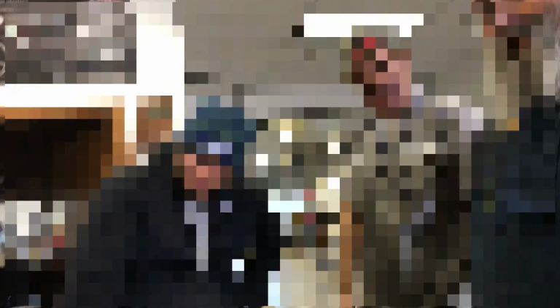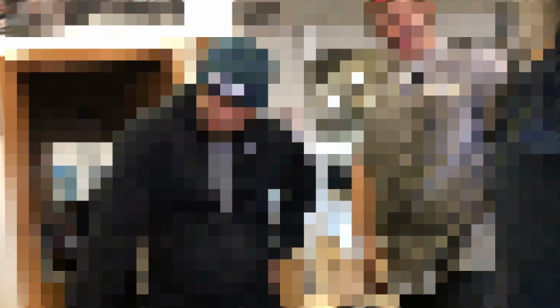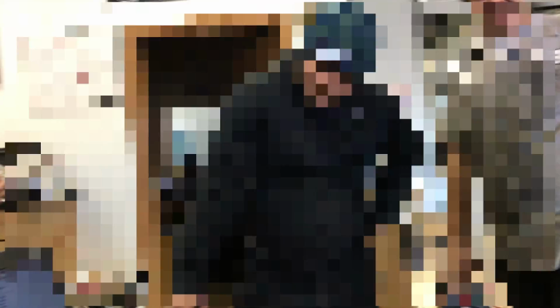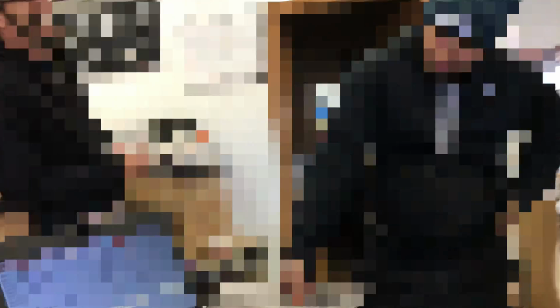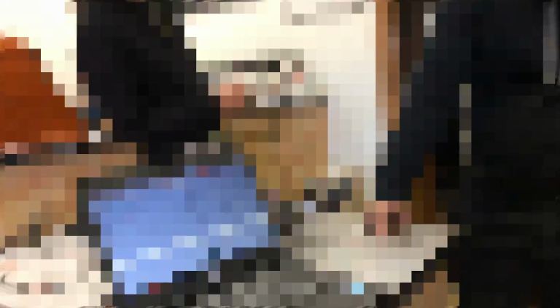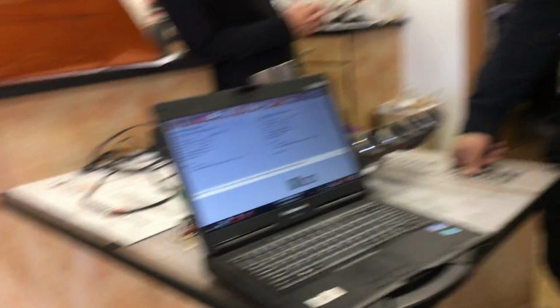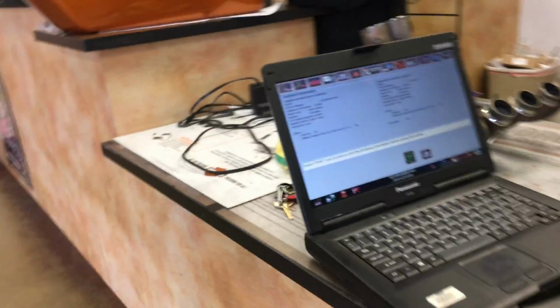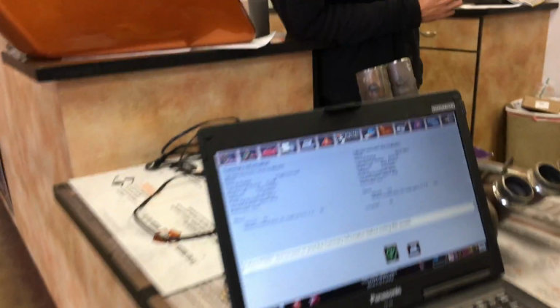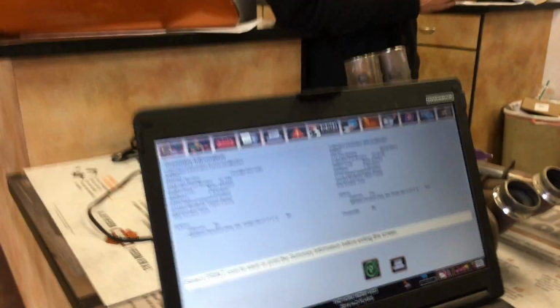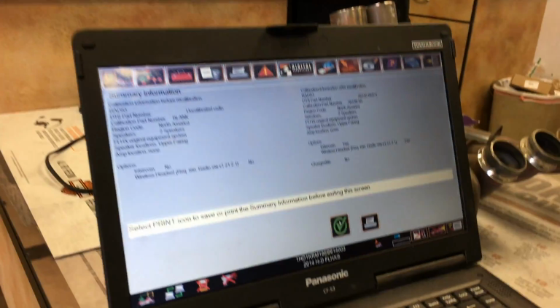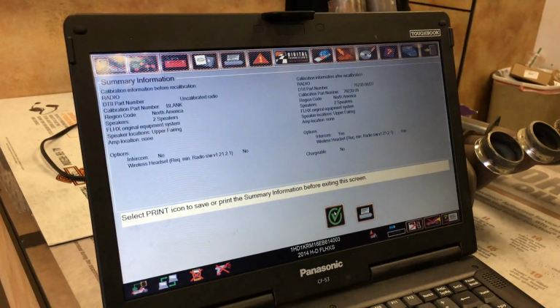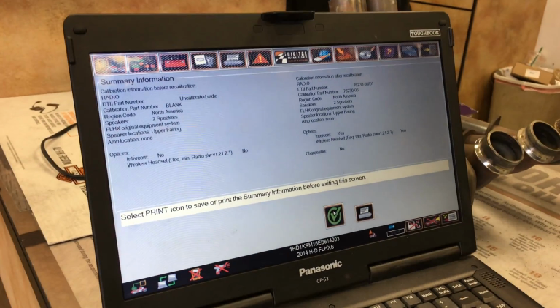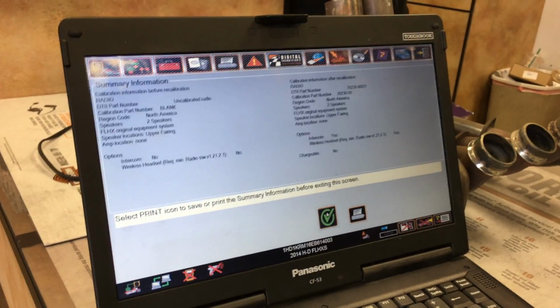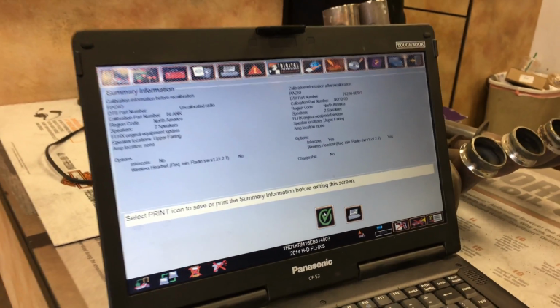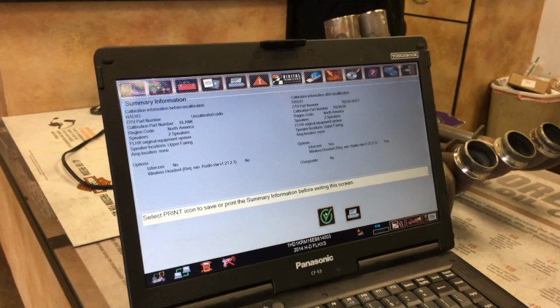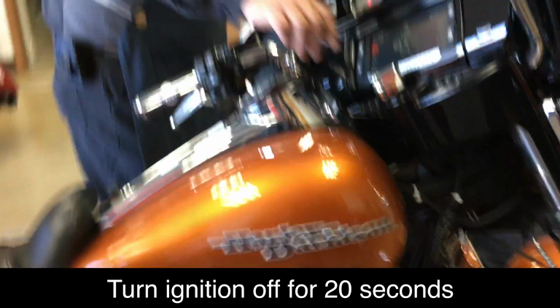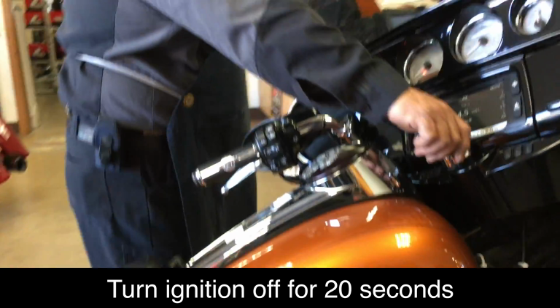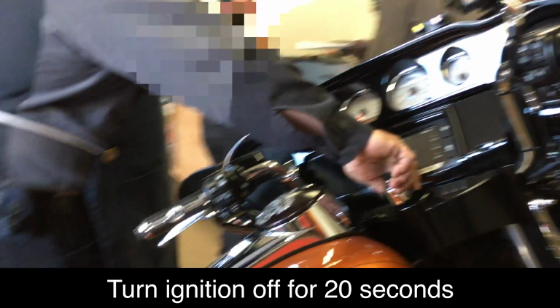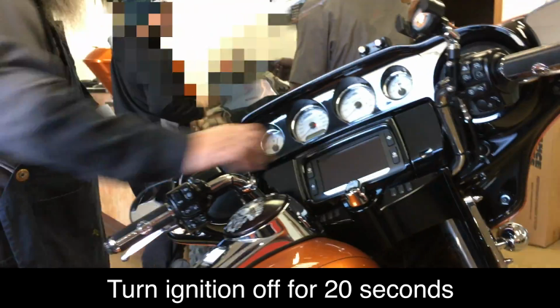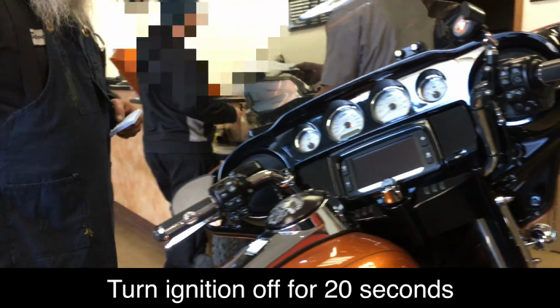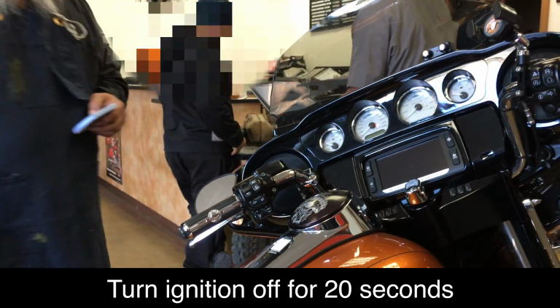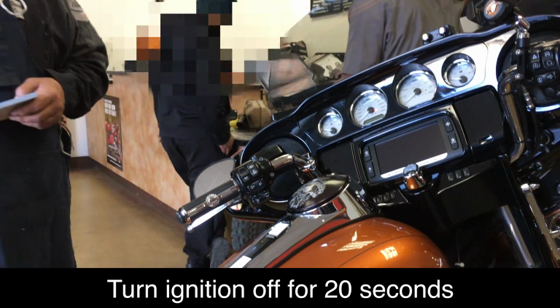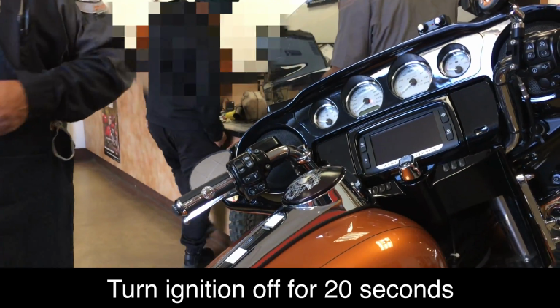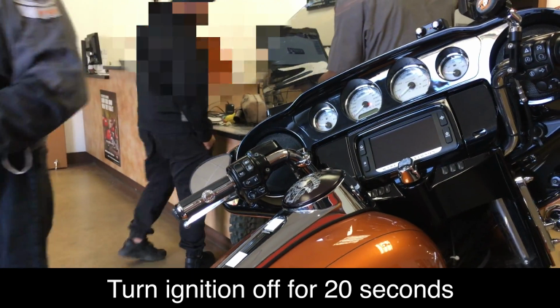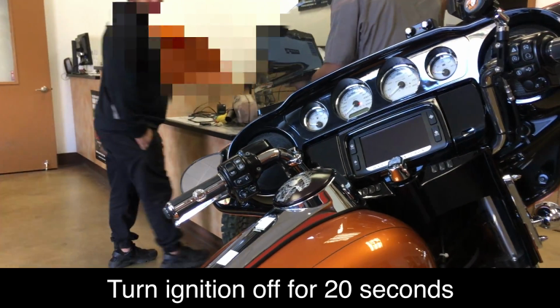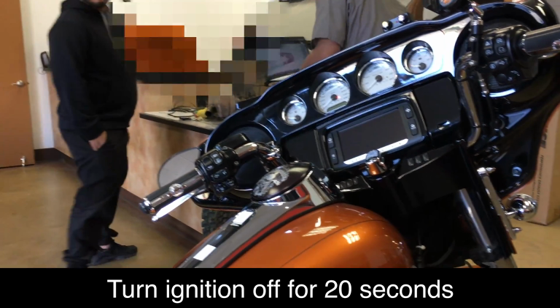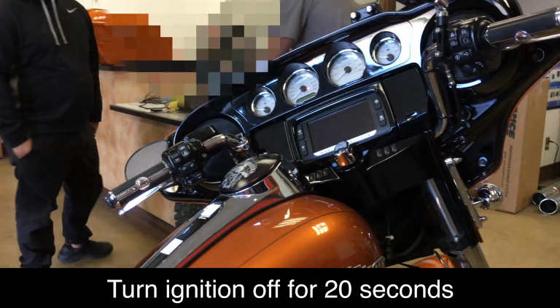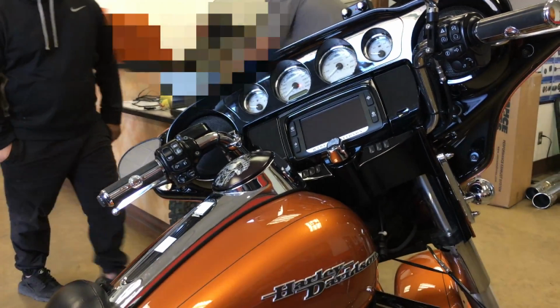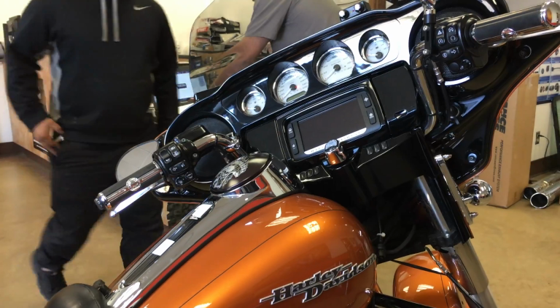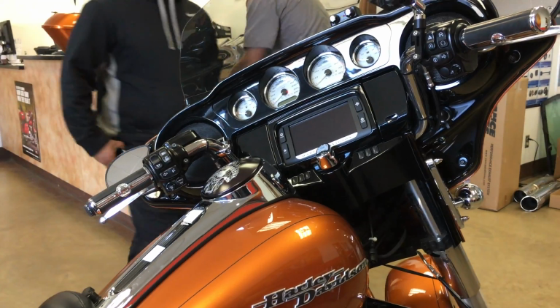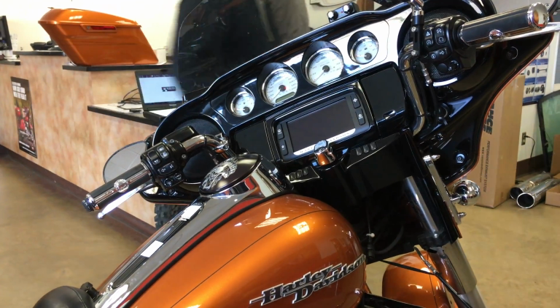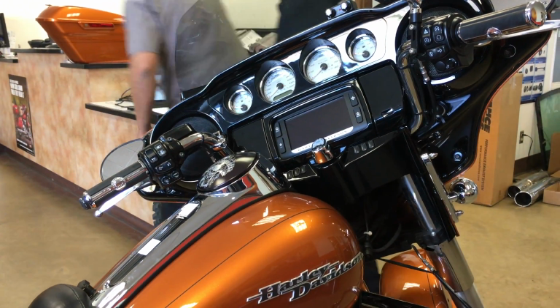And that quick — look at that, so that took like 10 seconds at the most. Okay, so now turn it off — 20 seconds, 20 seconds. And then we'll turn it back on.